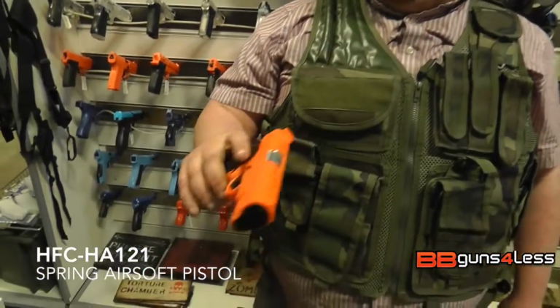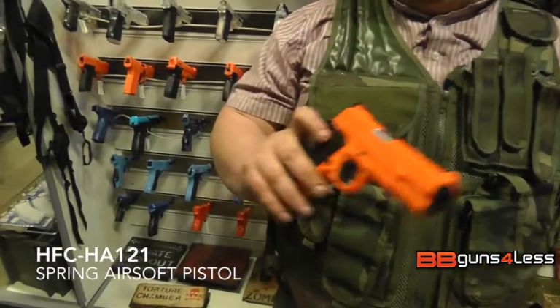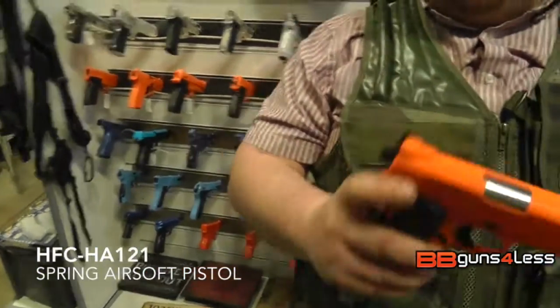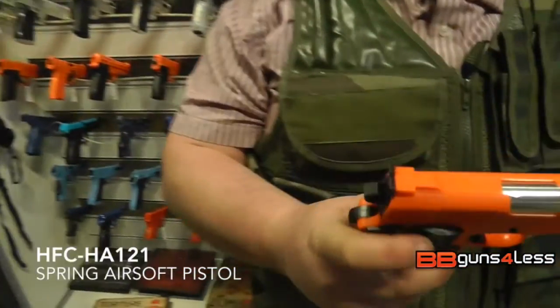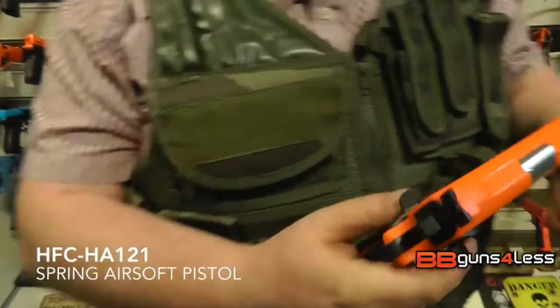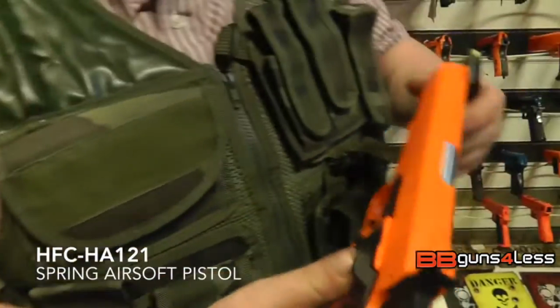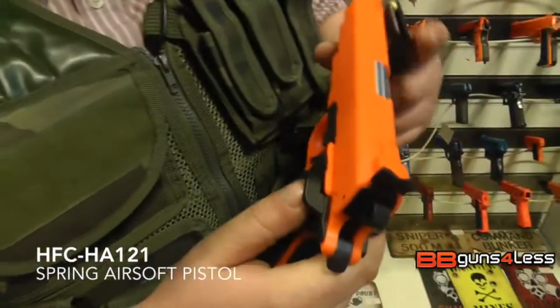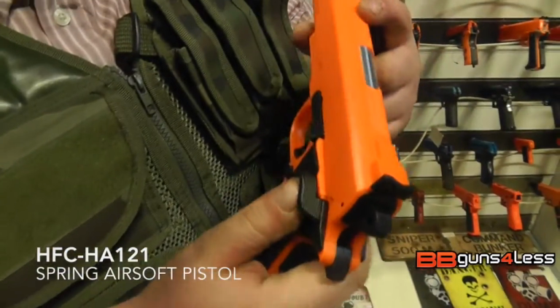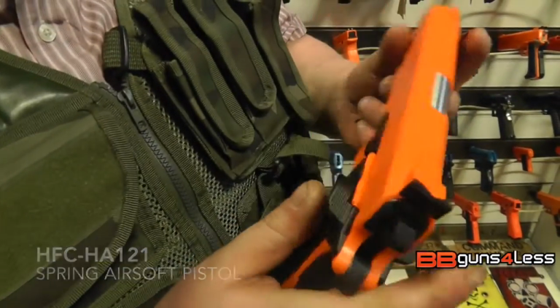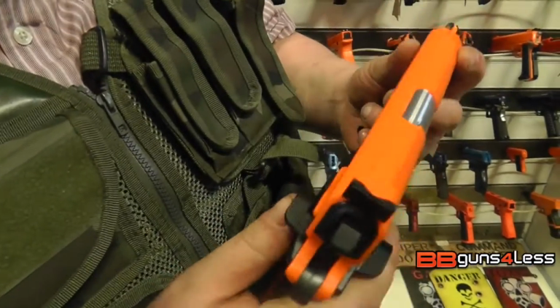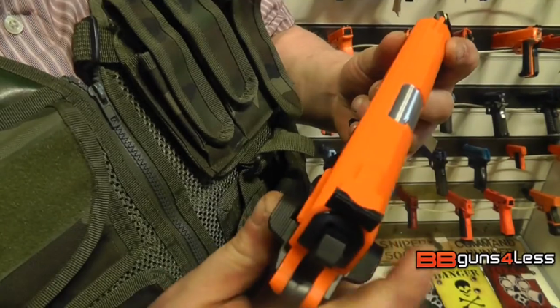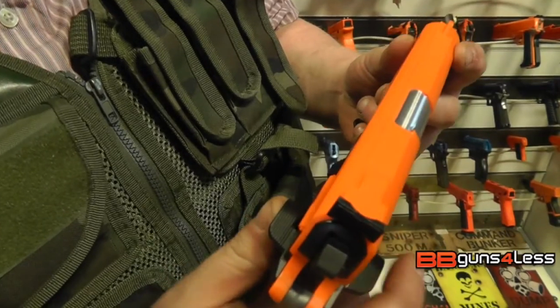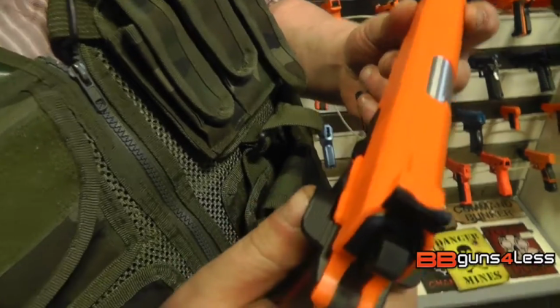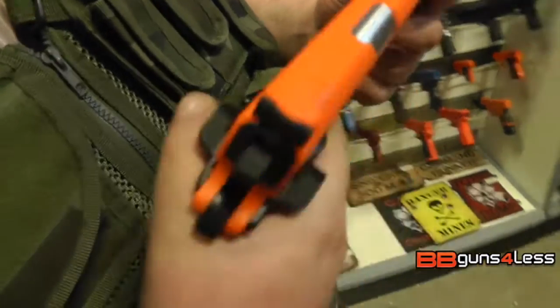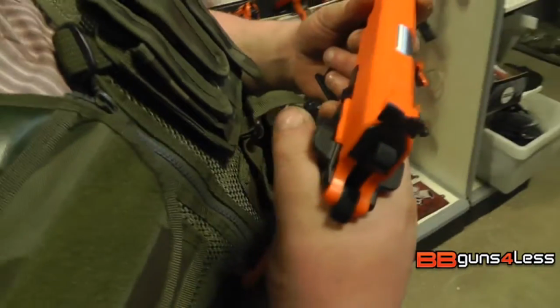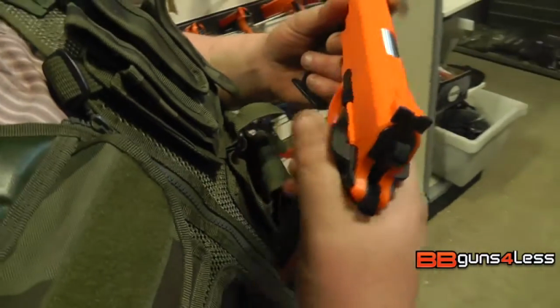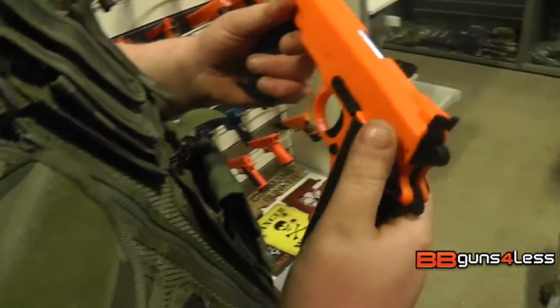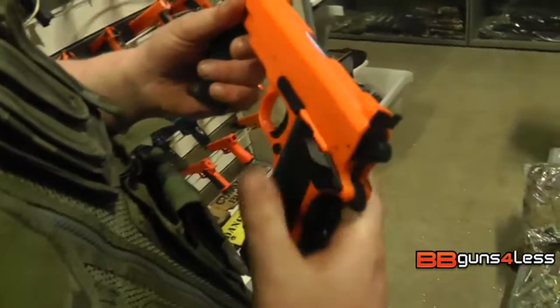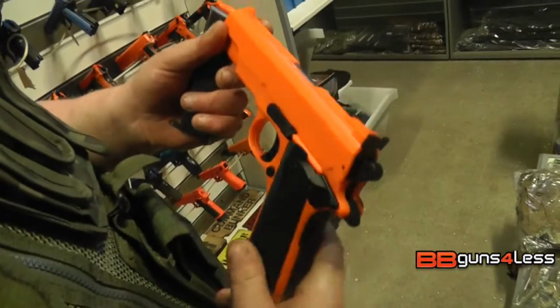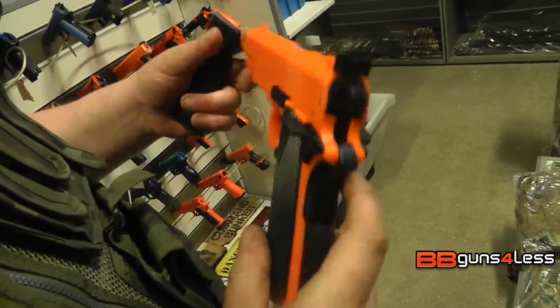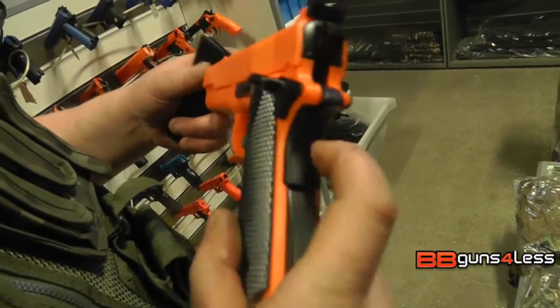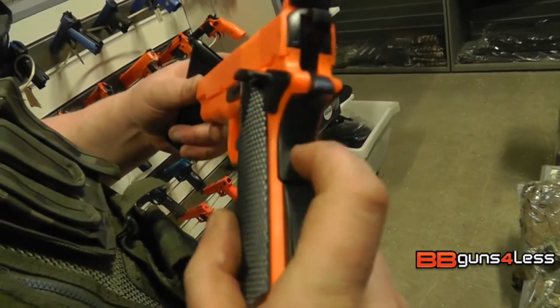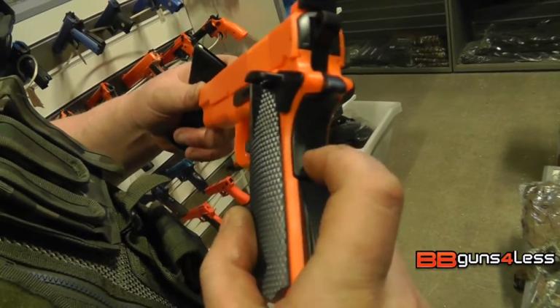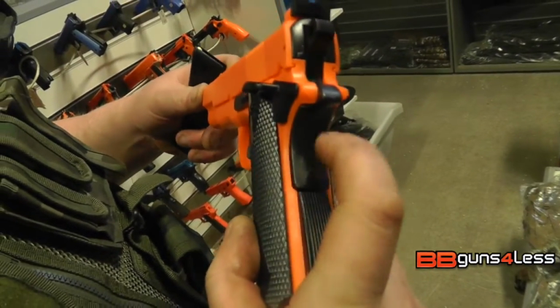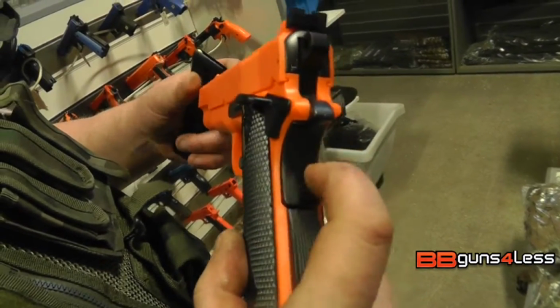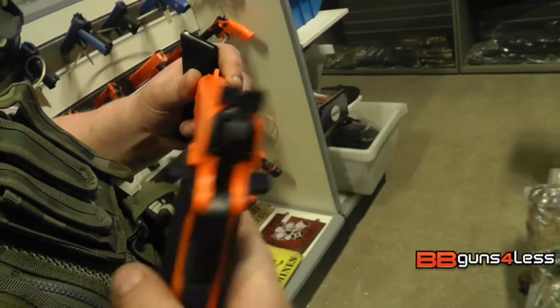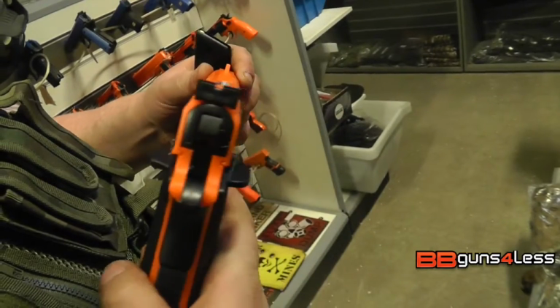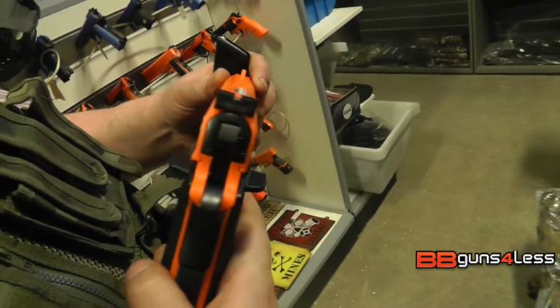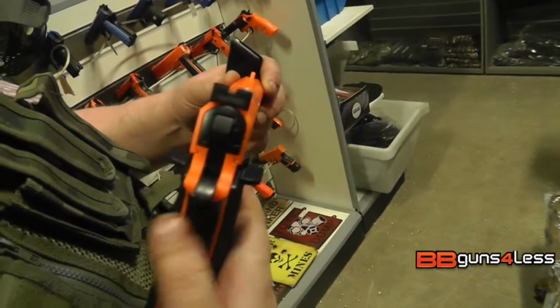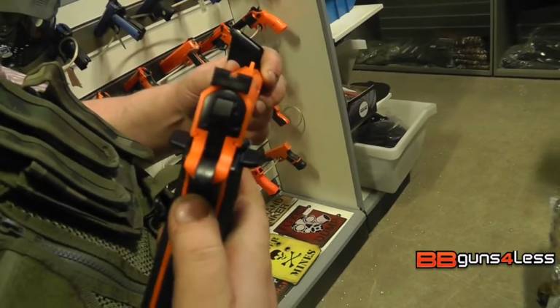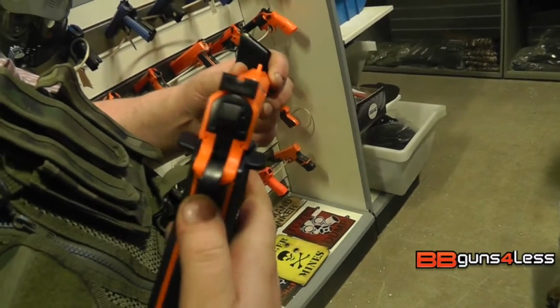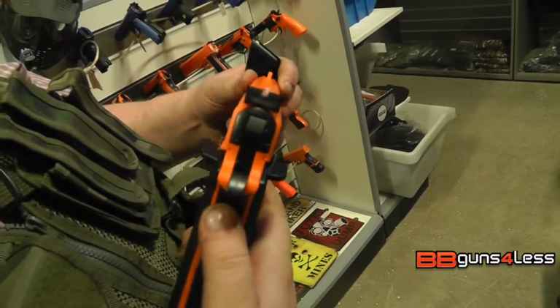It does have these nice big safety selectors which are on both sides — you just lift it up and you lock it. It also has a secondary safety on the back, so if you try and pull the trigger you can't until that's pushed in.